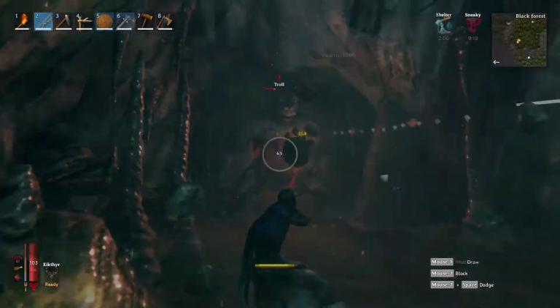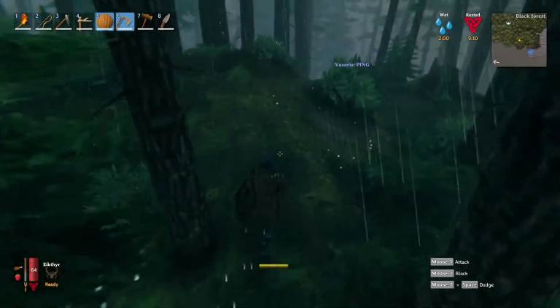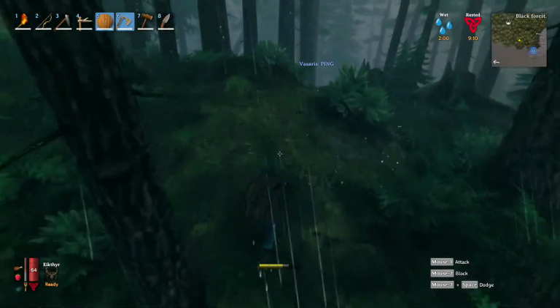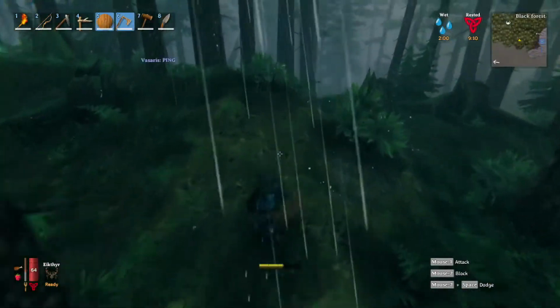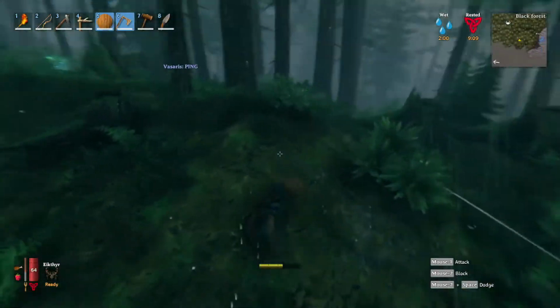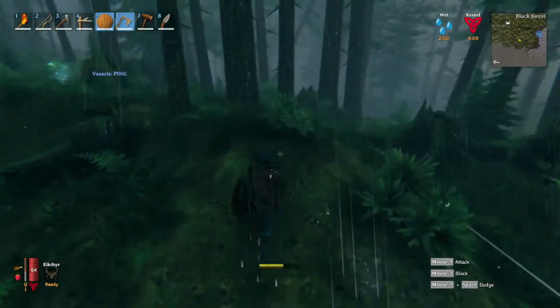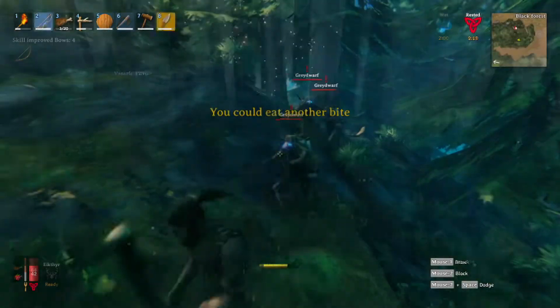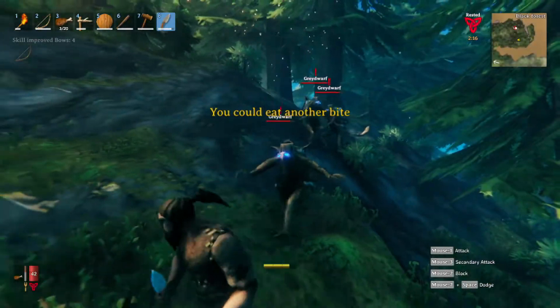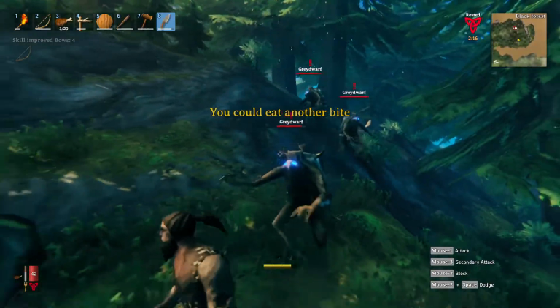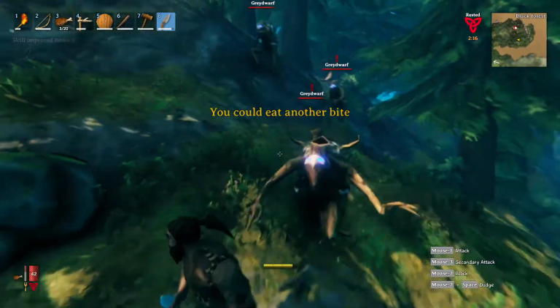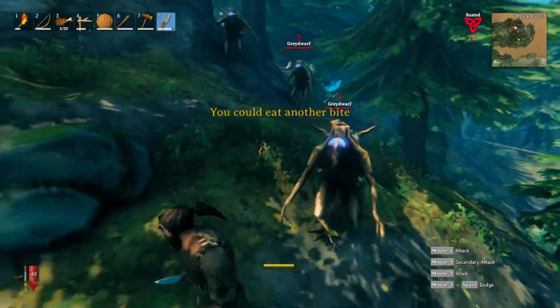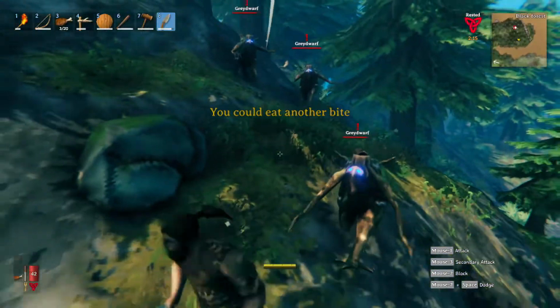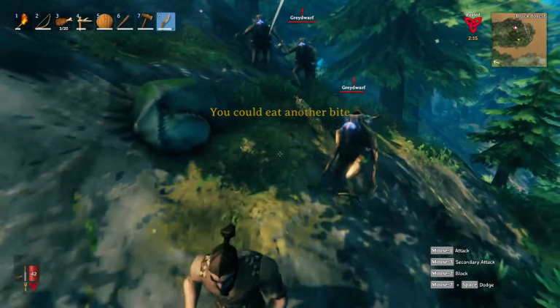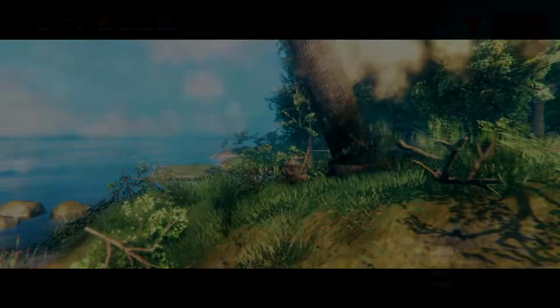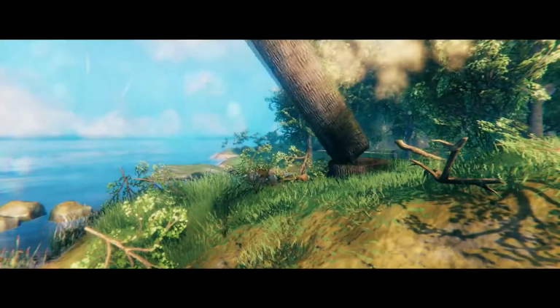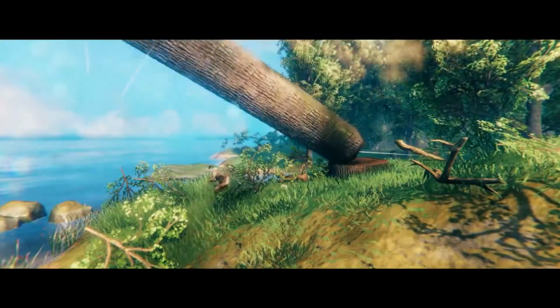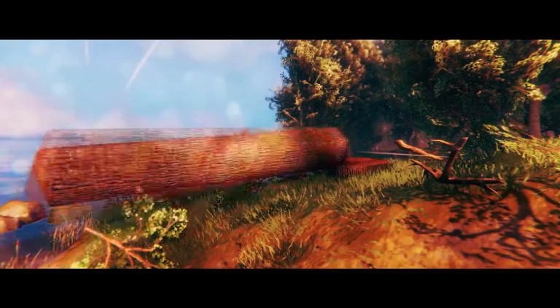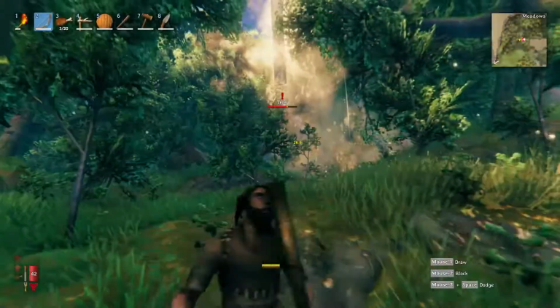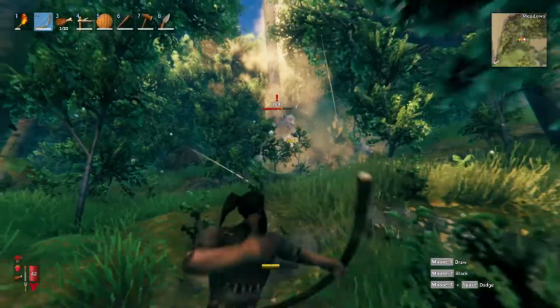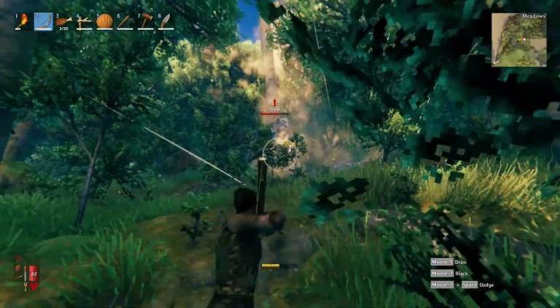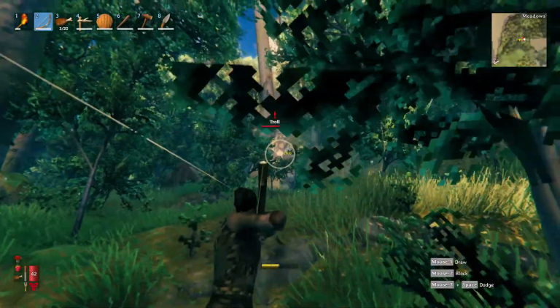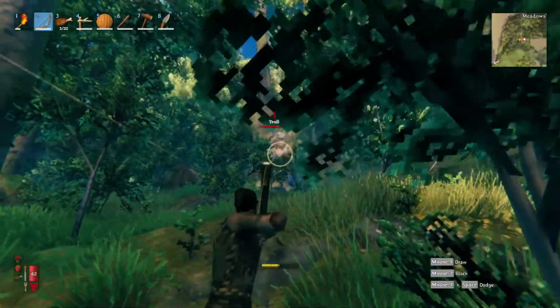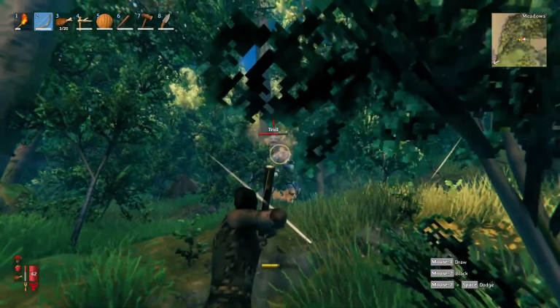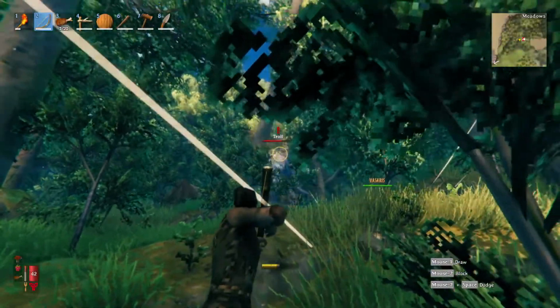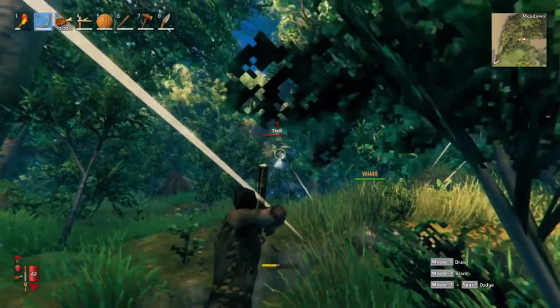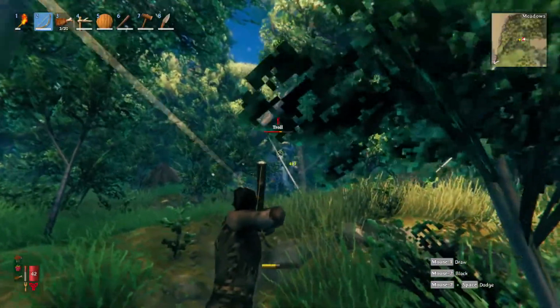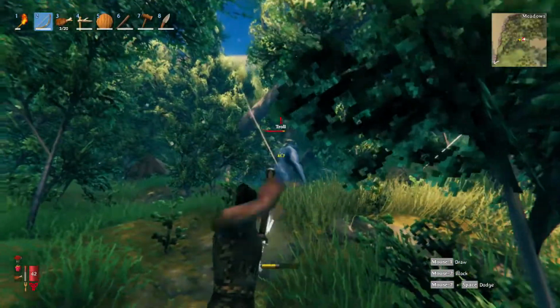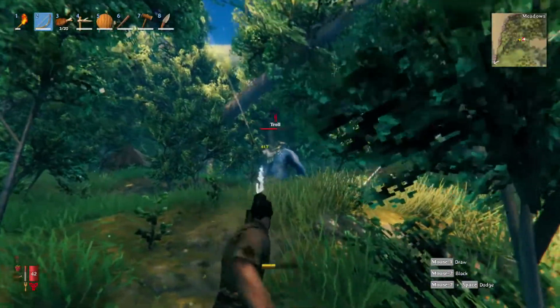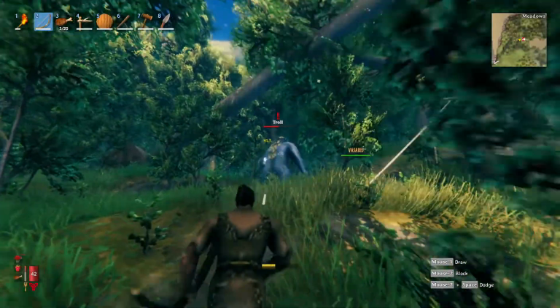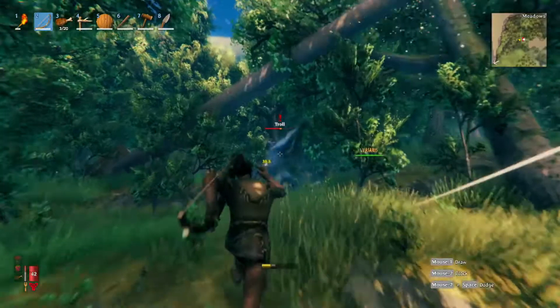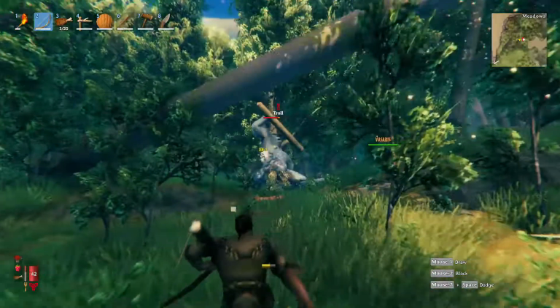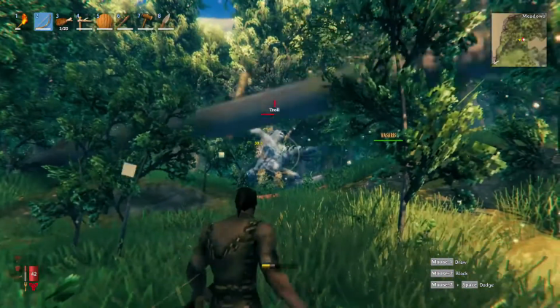In the forest while fighting trolls, other dangers are grey dwarfs that may sneak up on you and falling trees. Trolls can cause trees to fall with their attacks, so you may get insta-killed by a falling tree if you're too close.